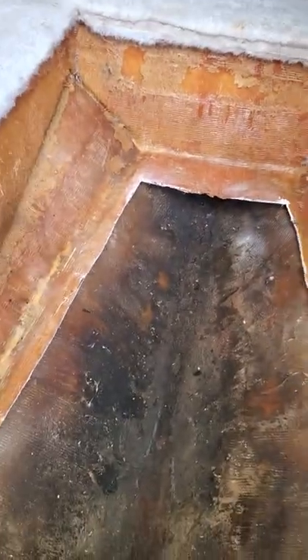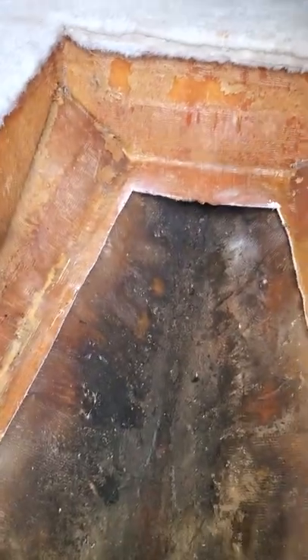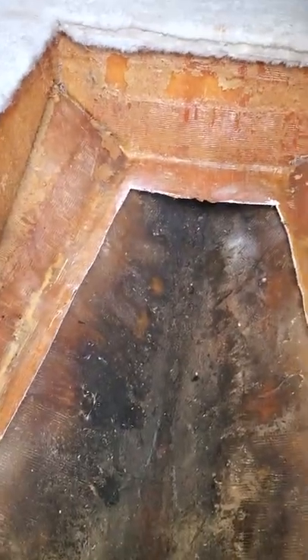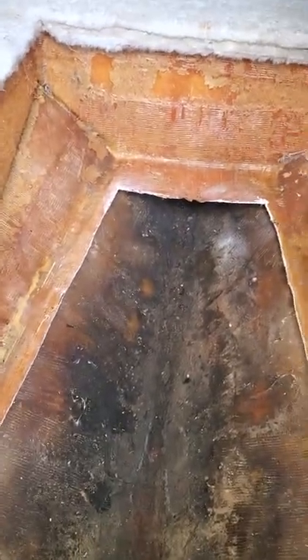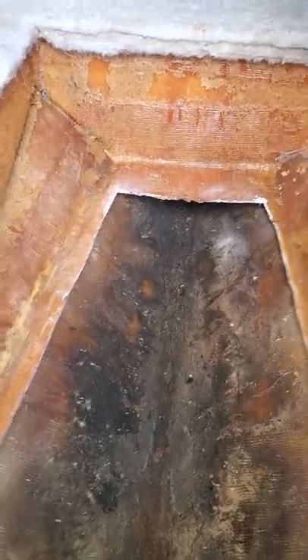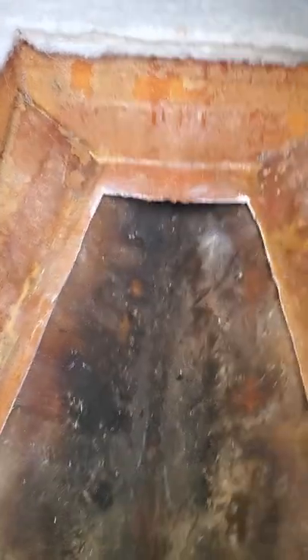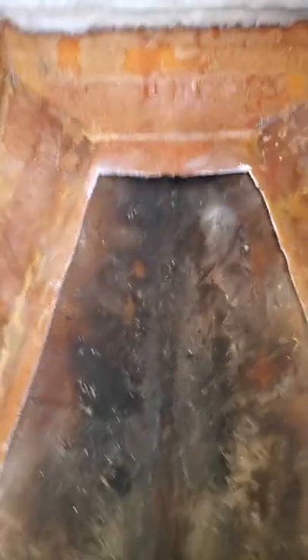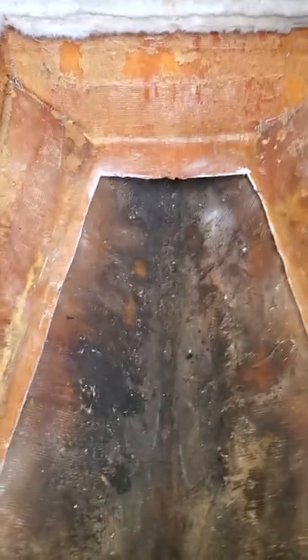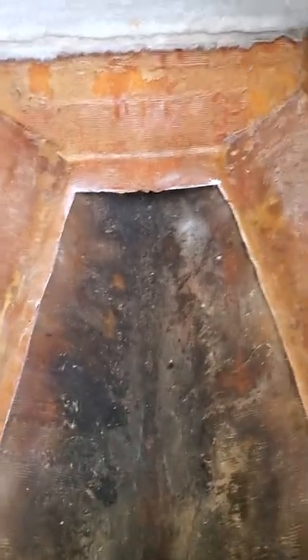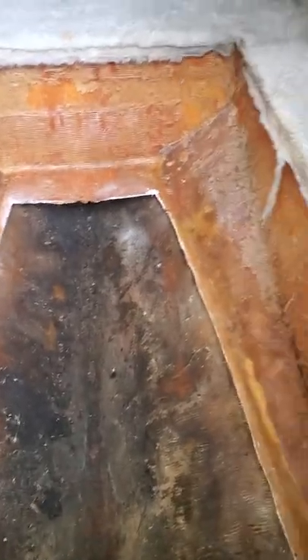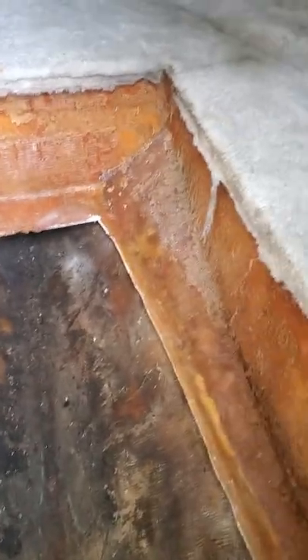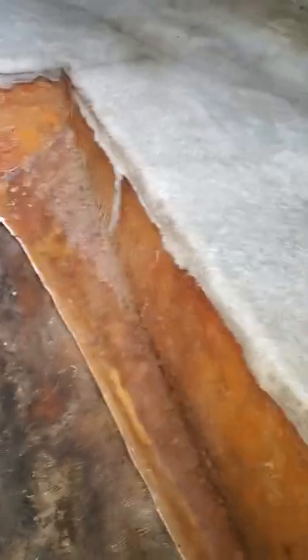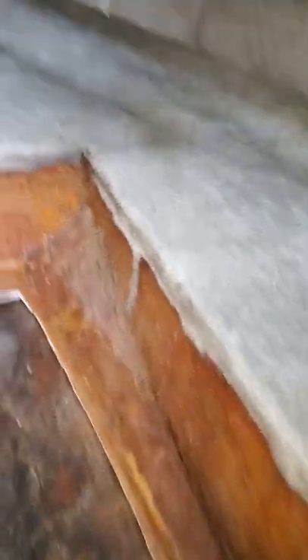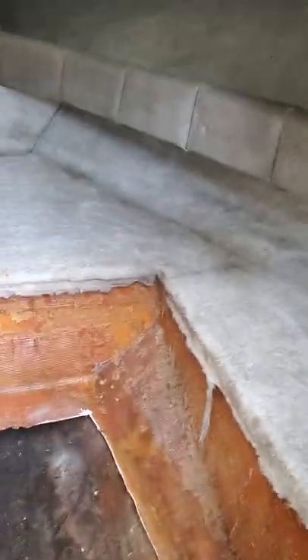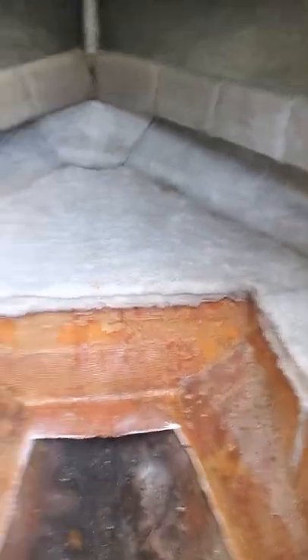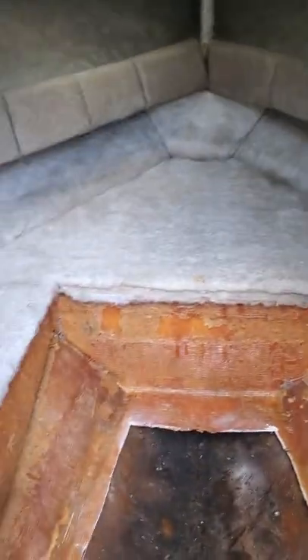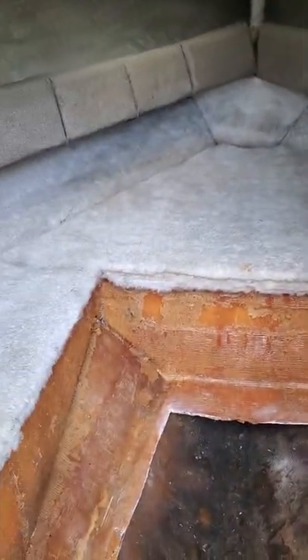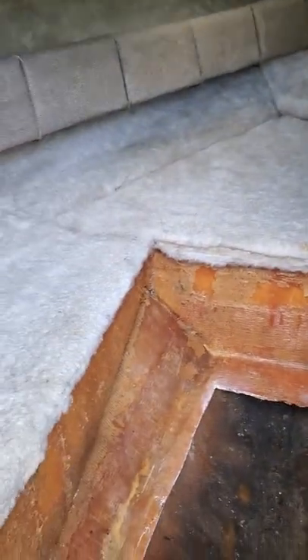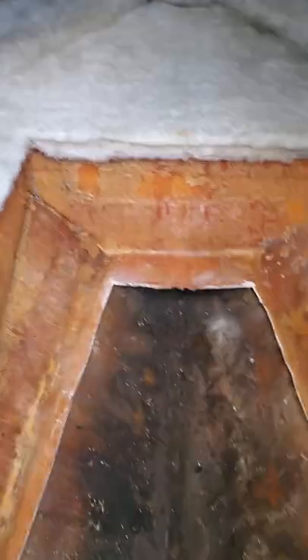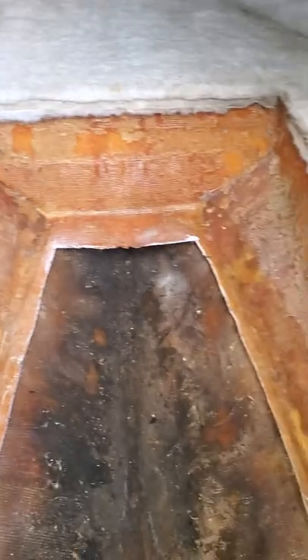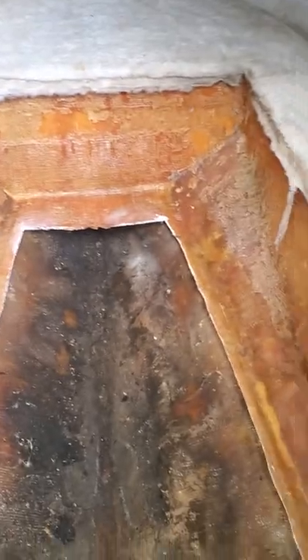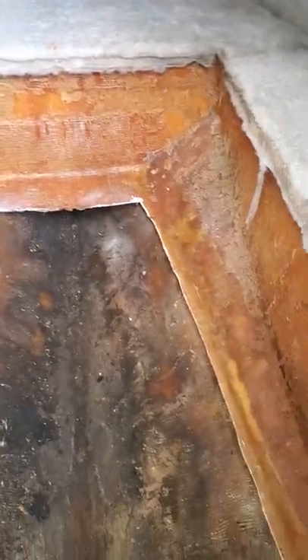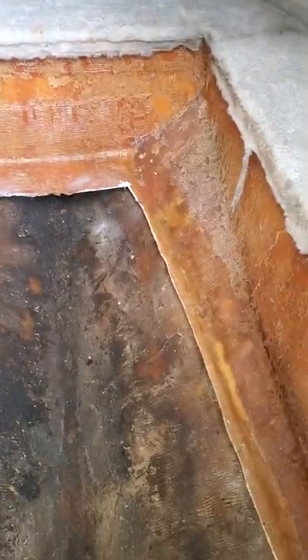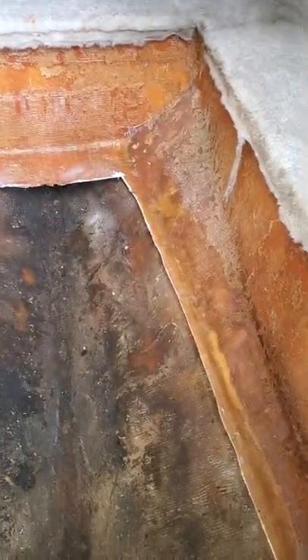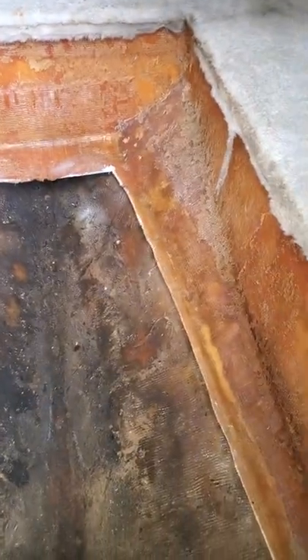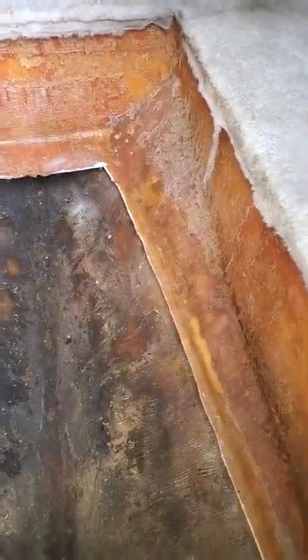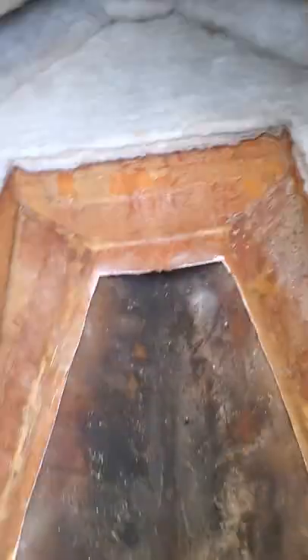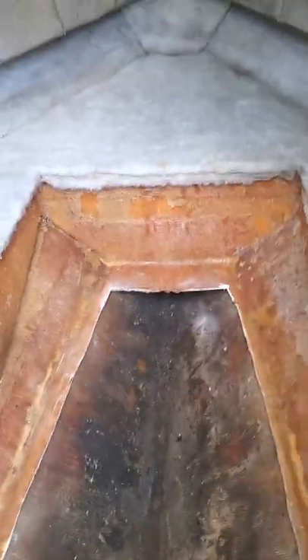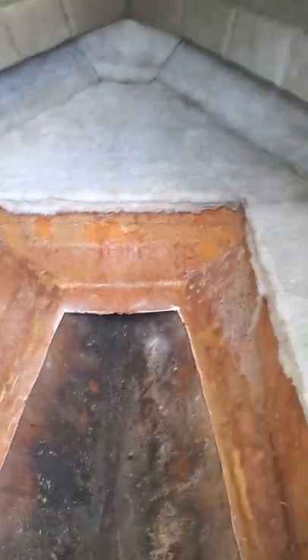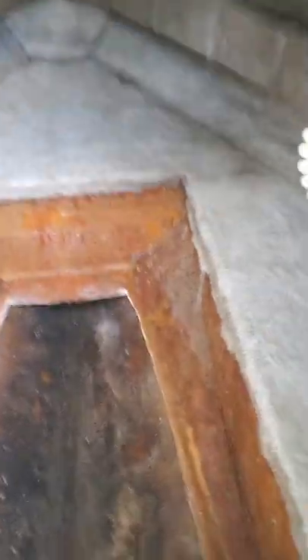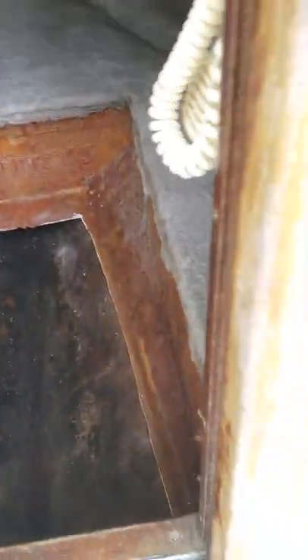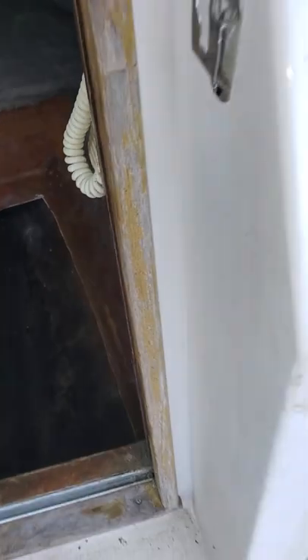I have to worry about condensation and mold and things like that in here. There's the headliner and stuff — it's in pretty good shape. I've got to do some cleaning here when it comes back. But other than that, we're getting close.